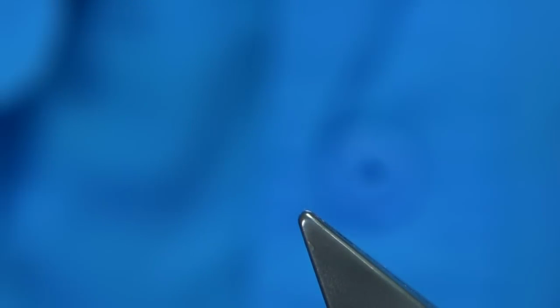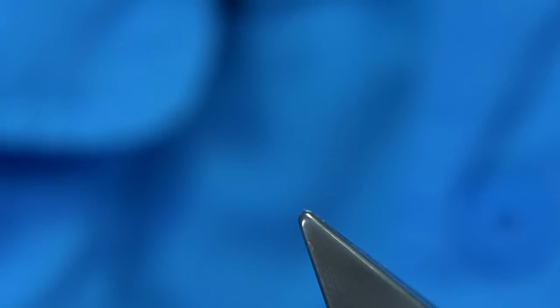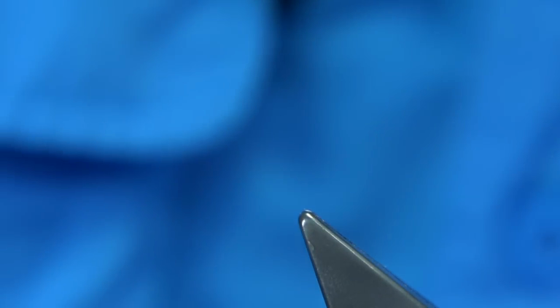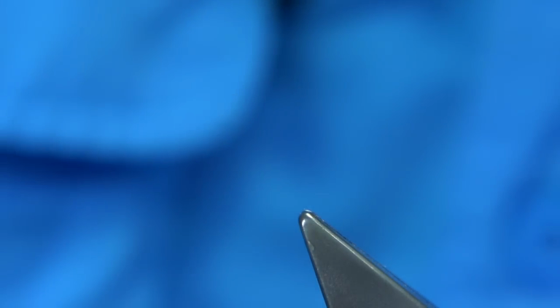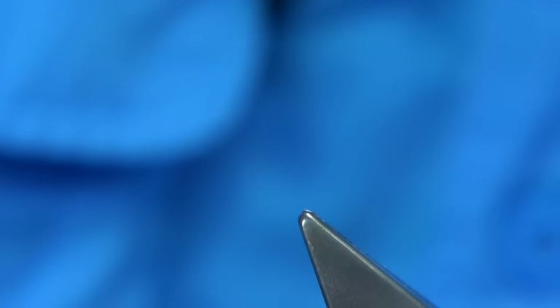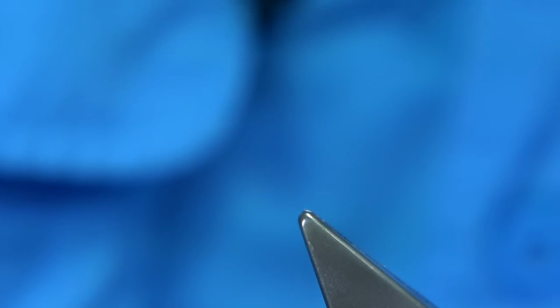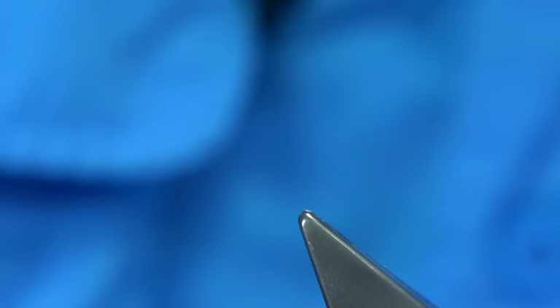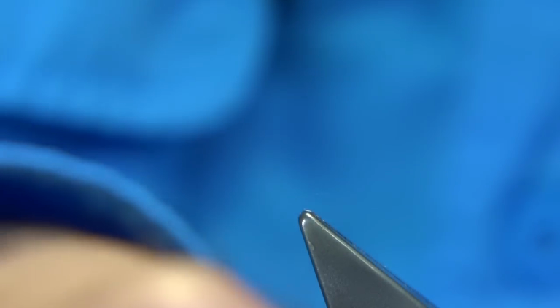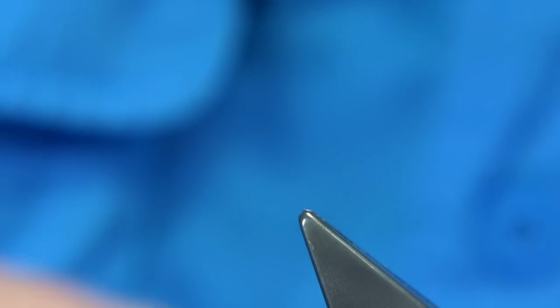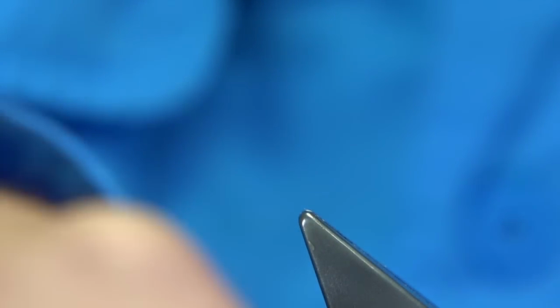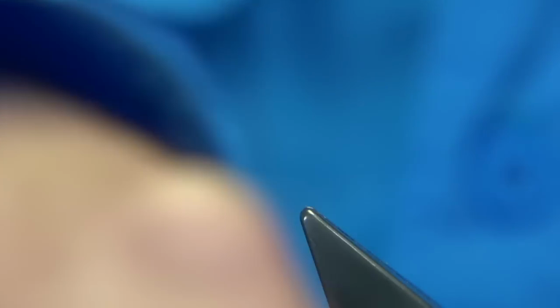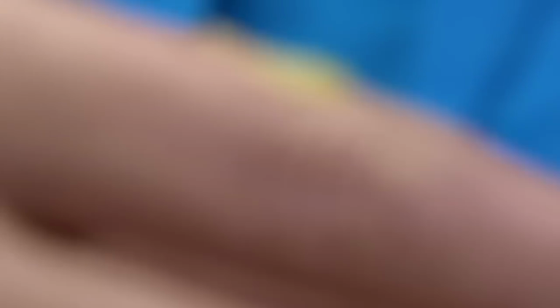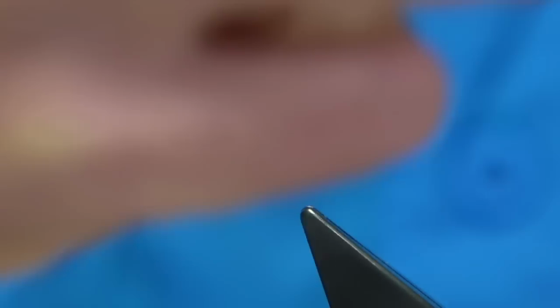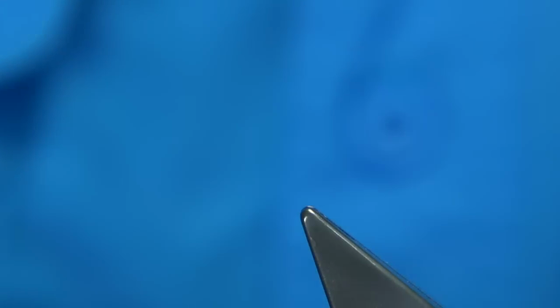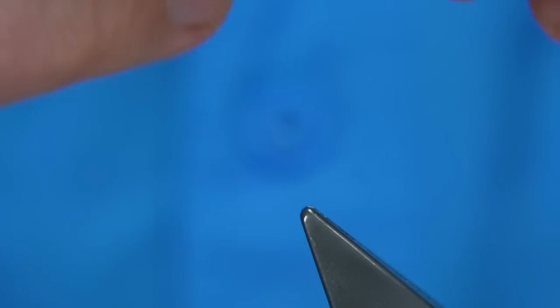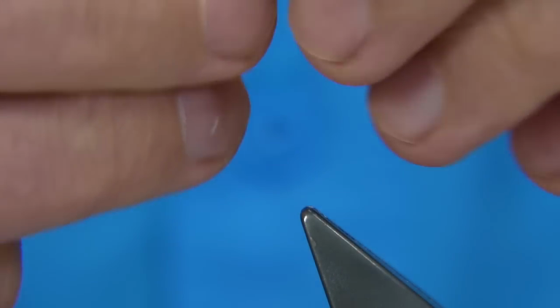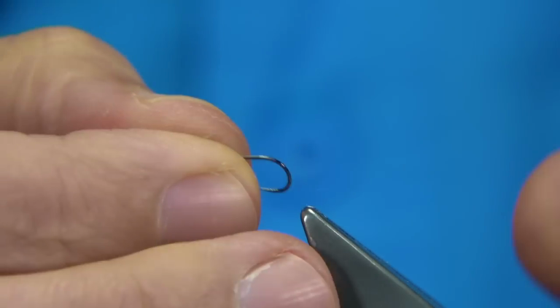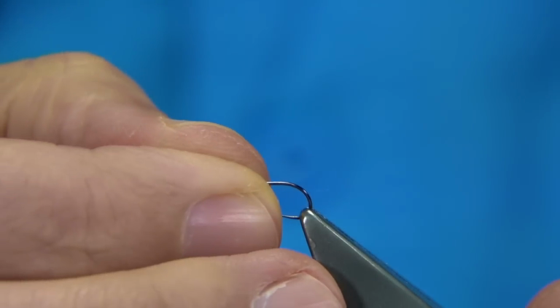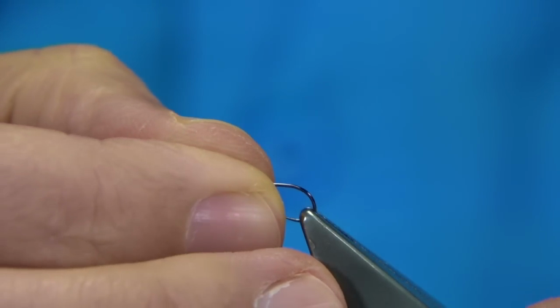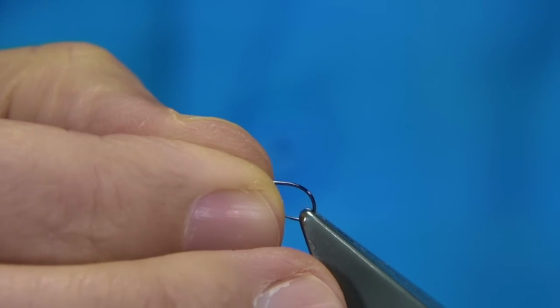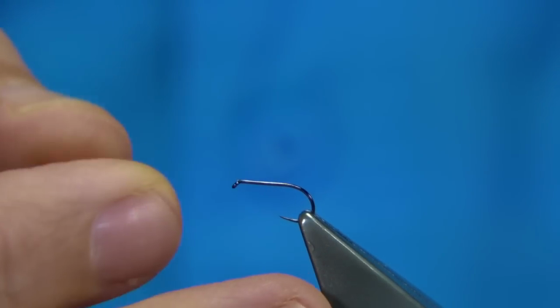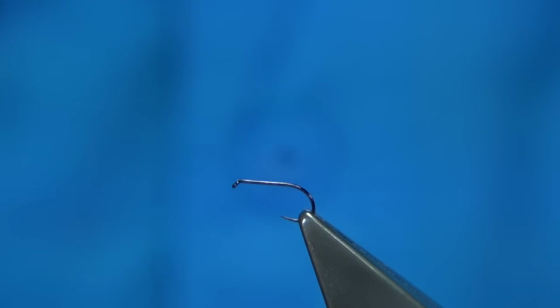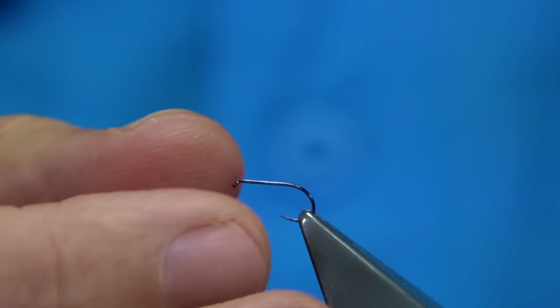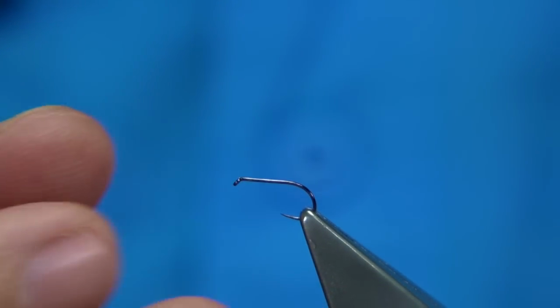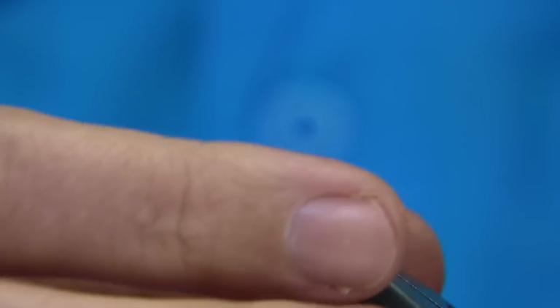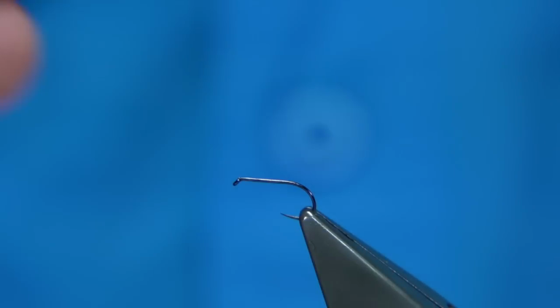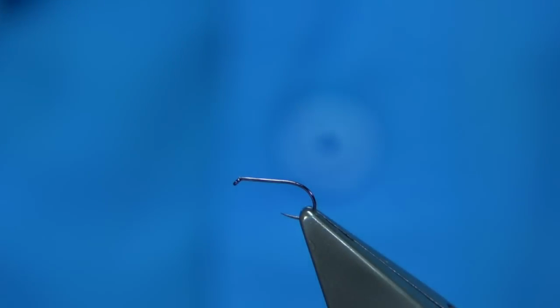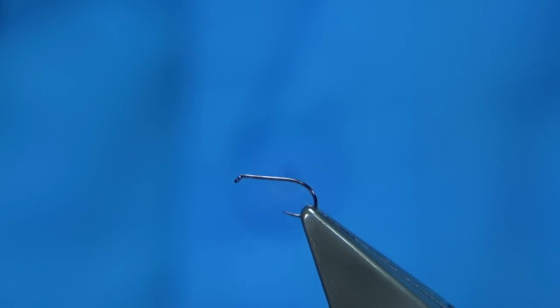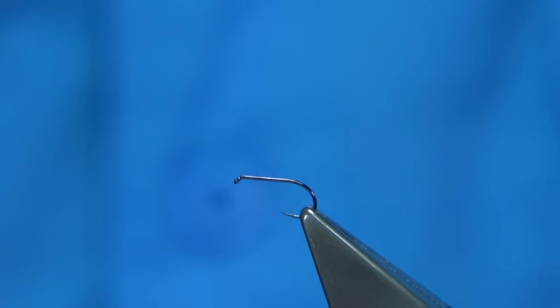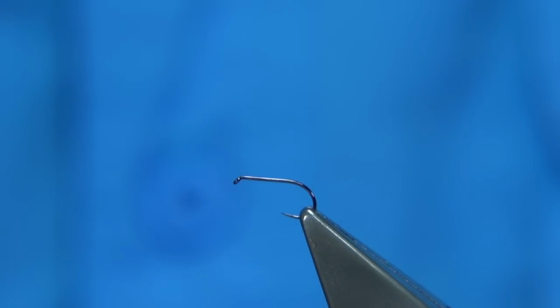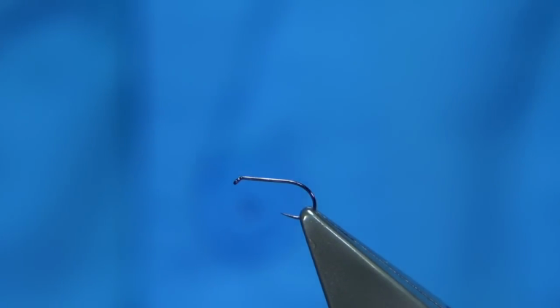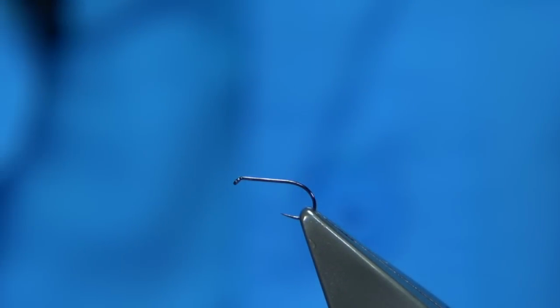The hook I'm using is a size 14 barbless dry fly hook. This one is by Partridge. There are many companies out there that make barbless hooks and dry fly hooks — just choose what one you like.